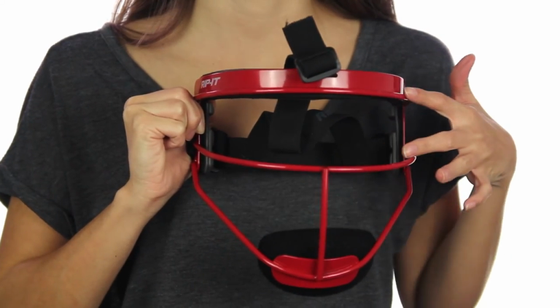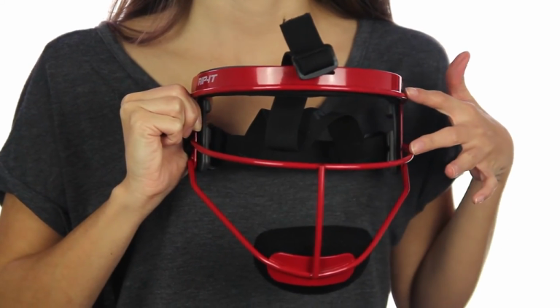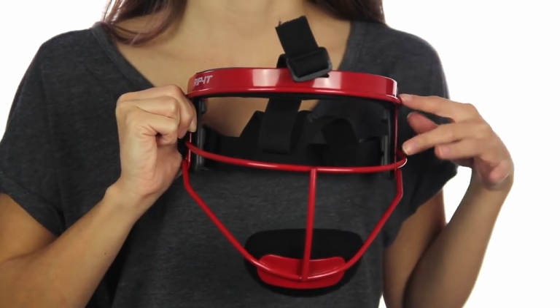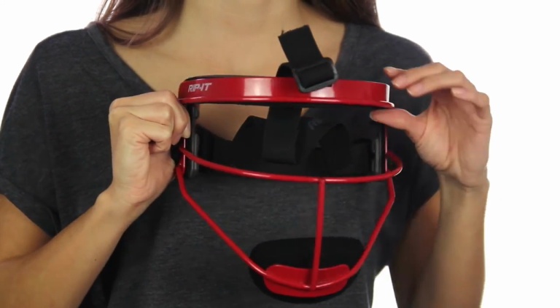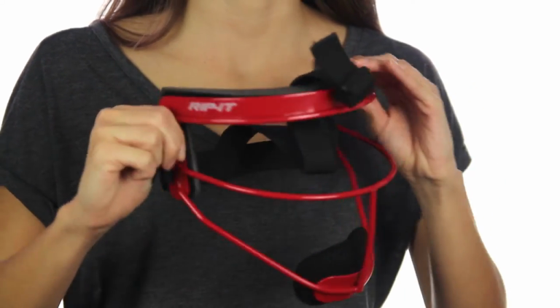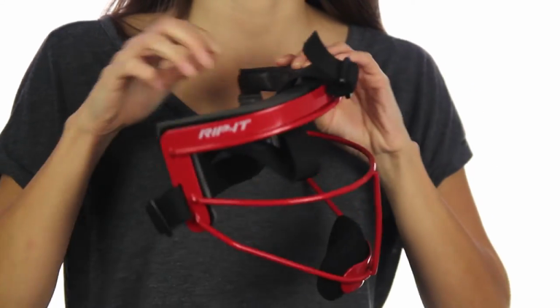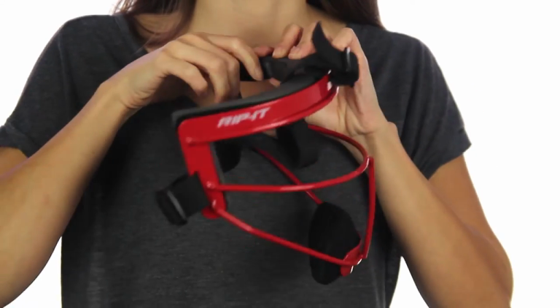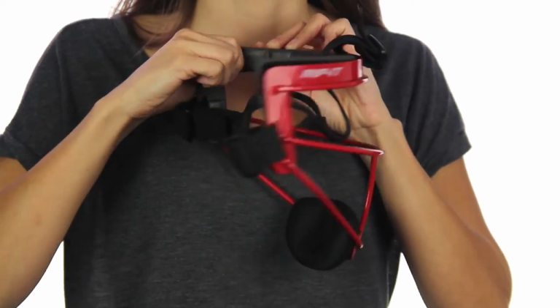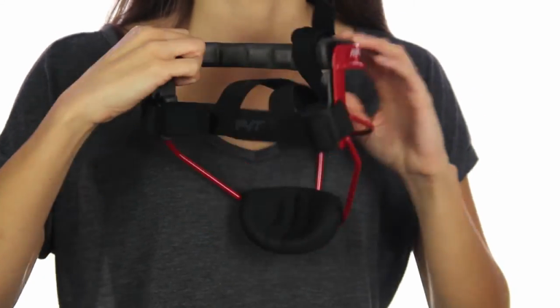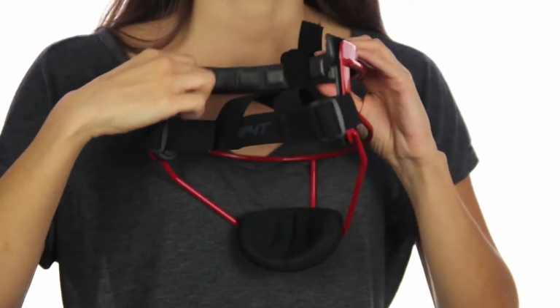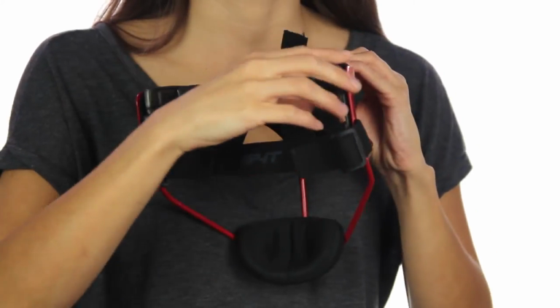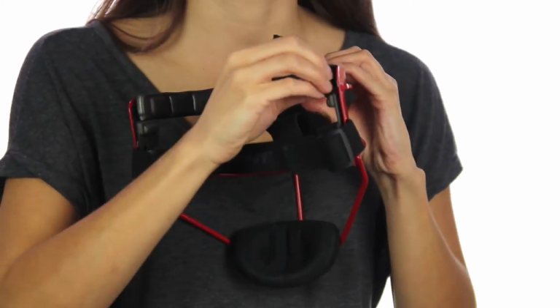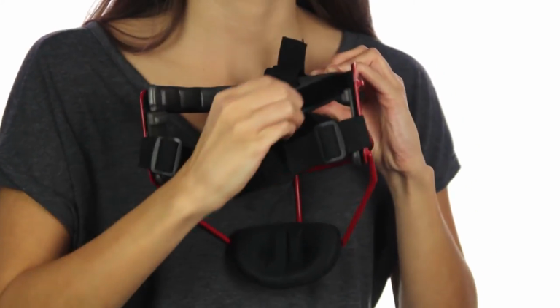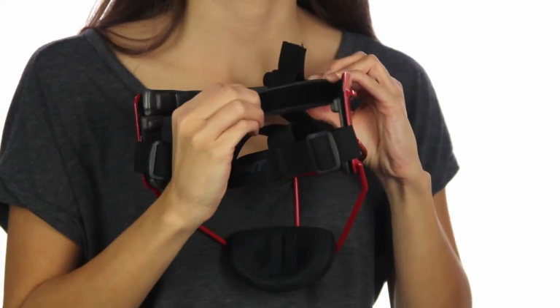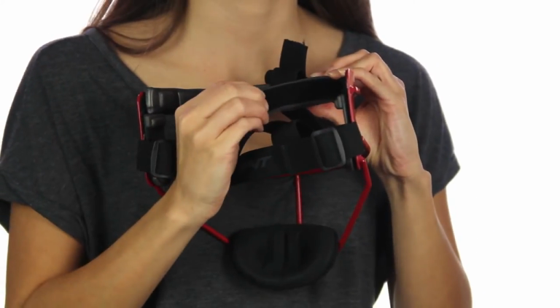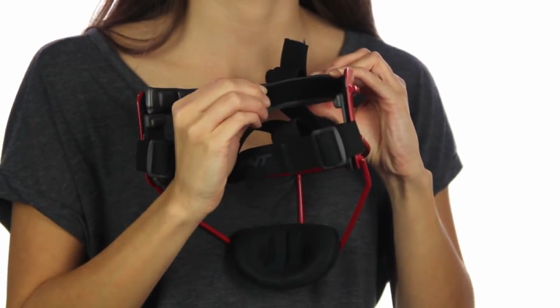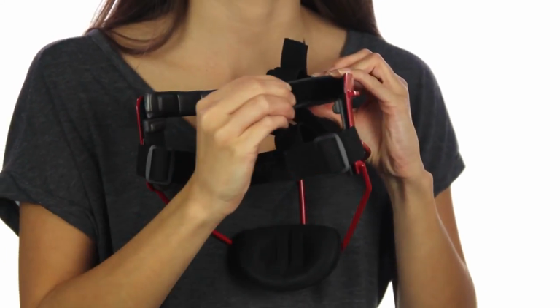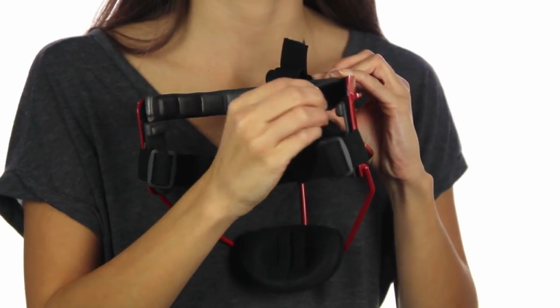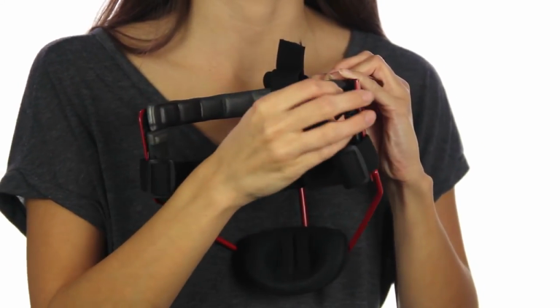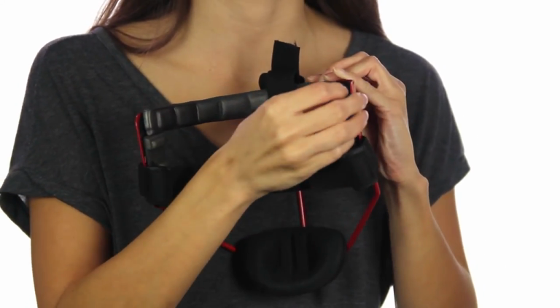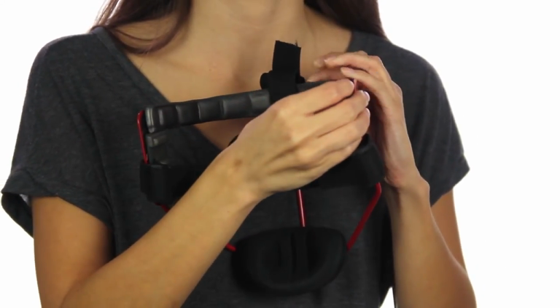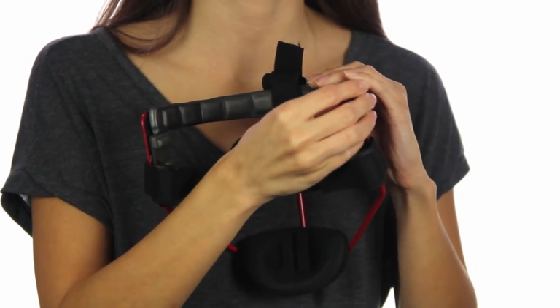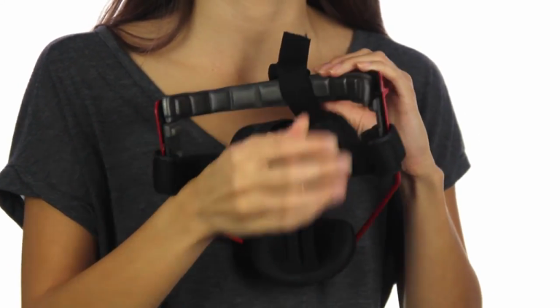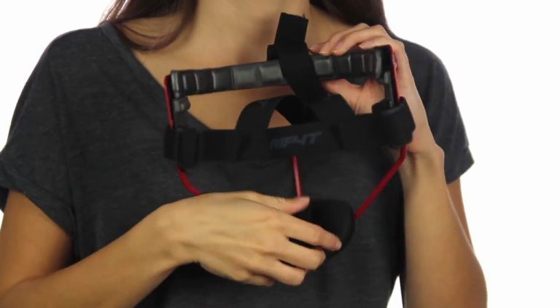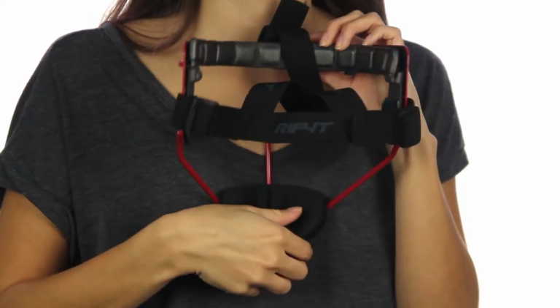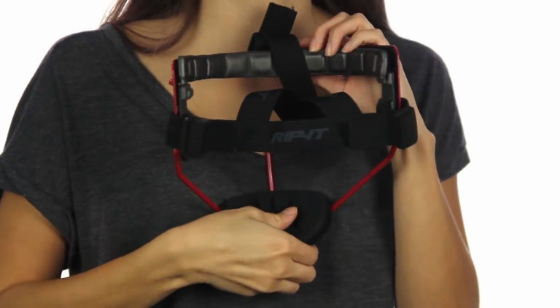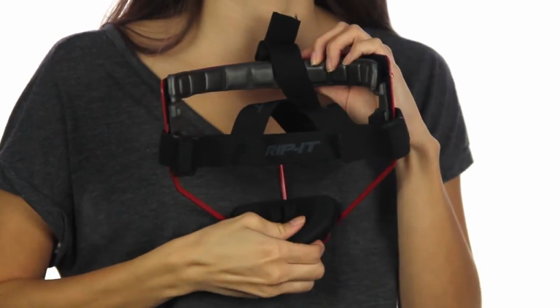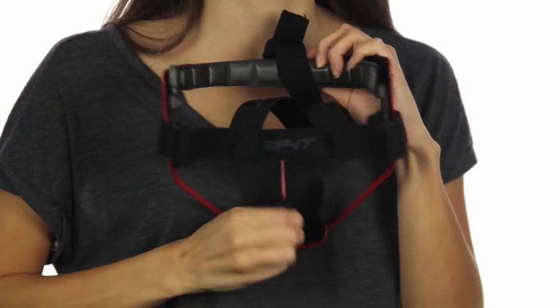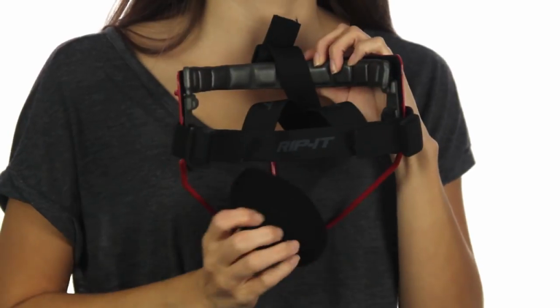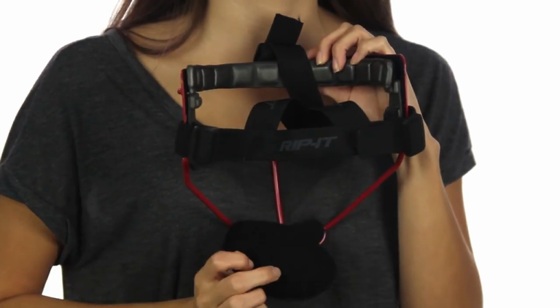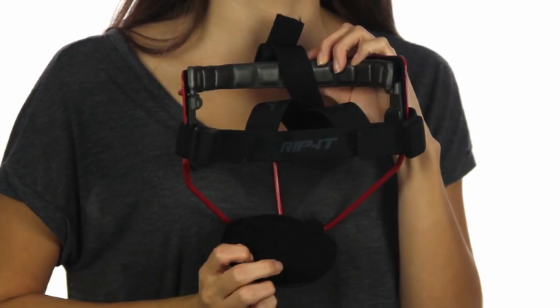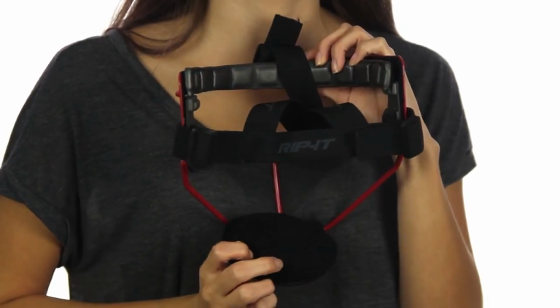The forehead padding is removable so you can readjust it and clean it off whenever necessary. The chin cup is also easily removable and adjustable.